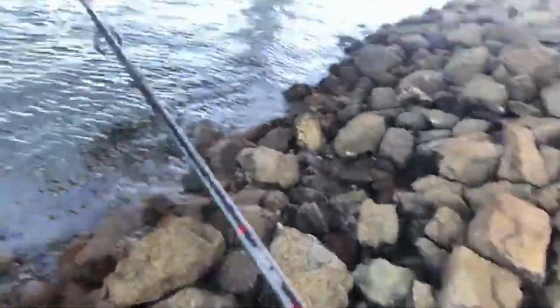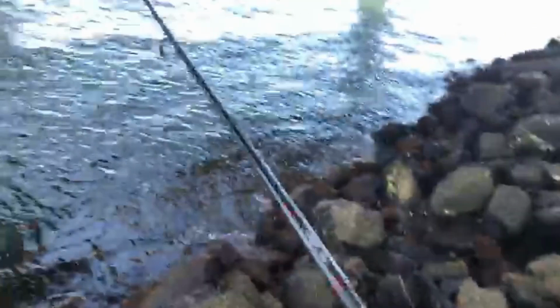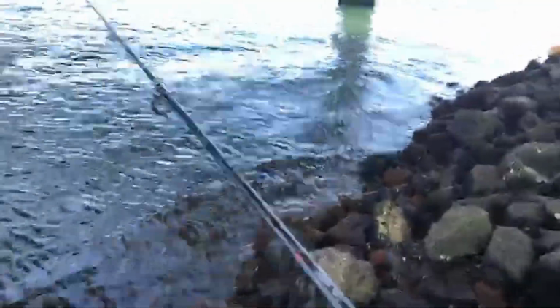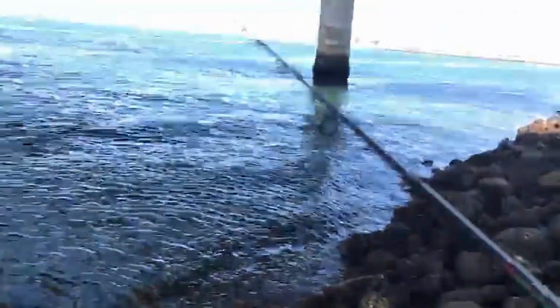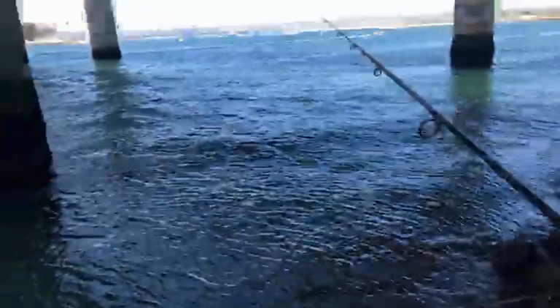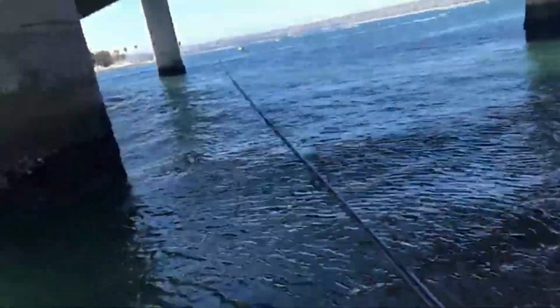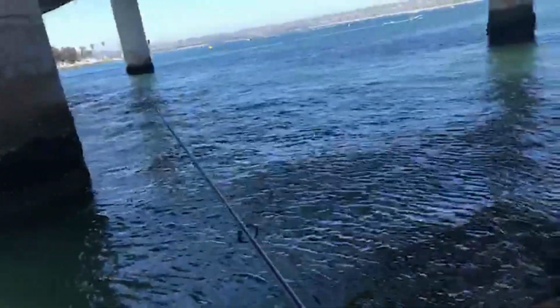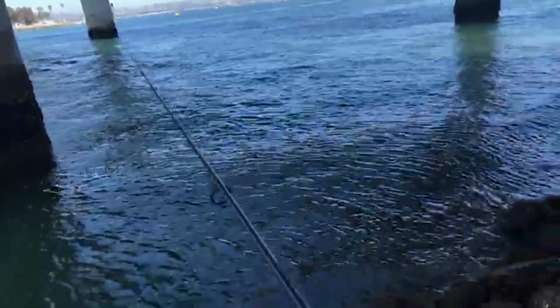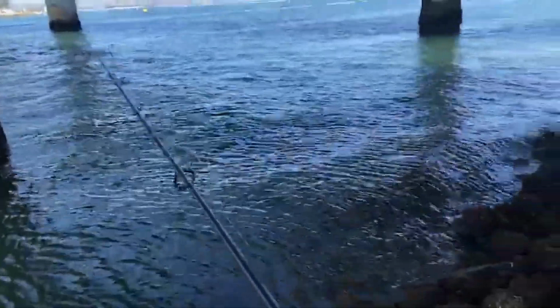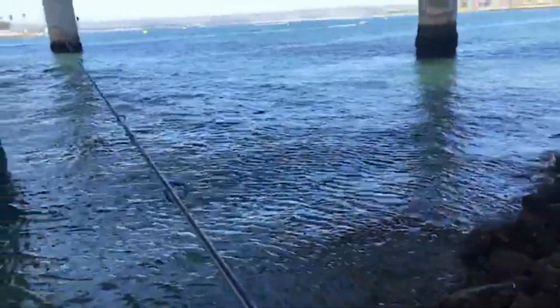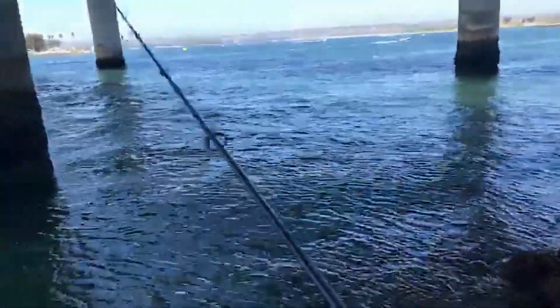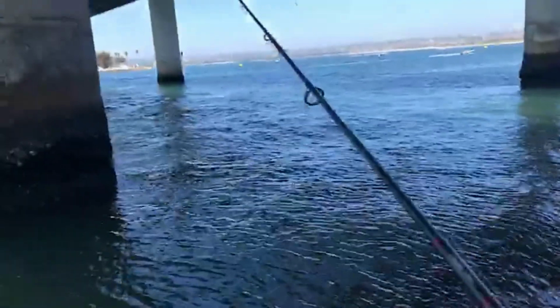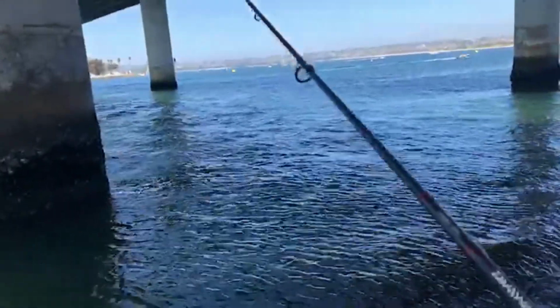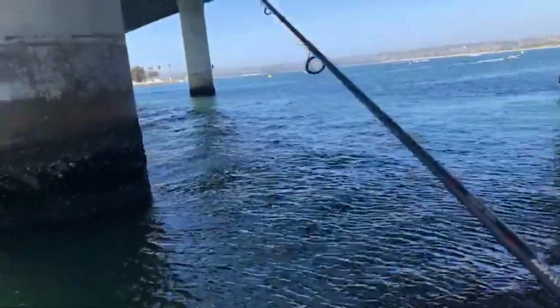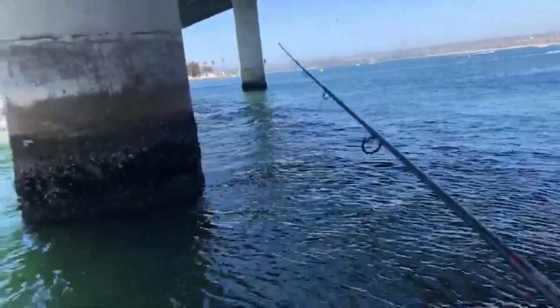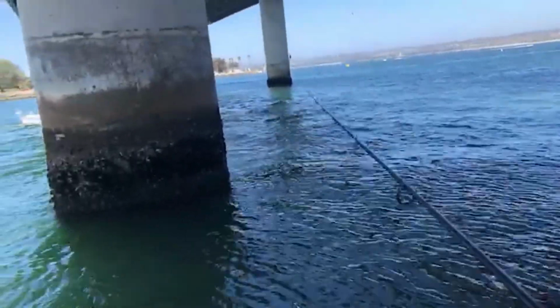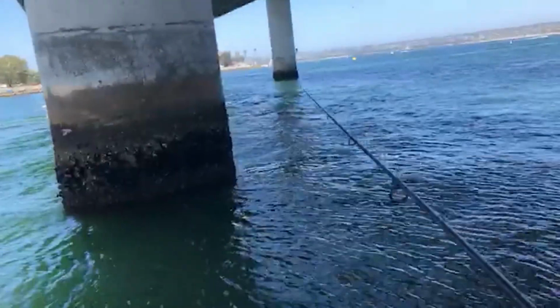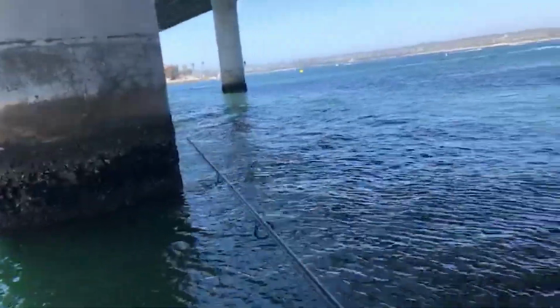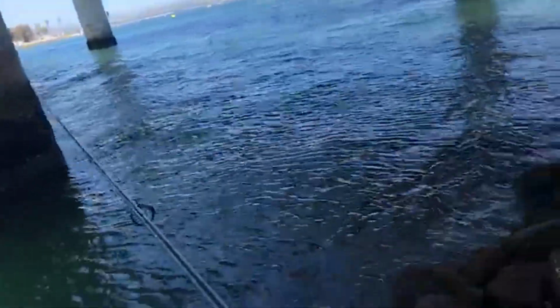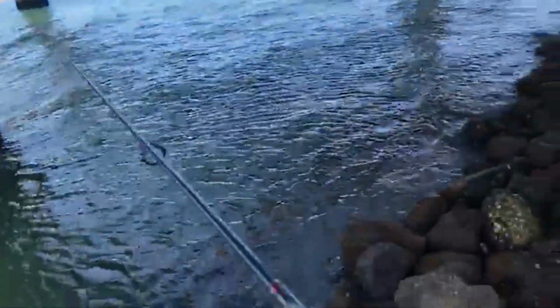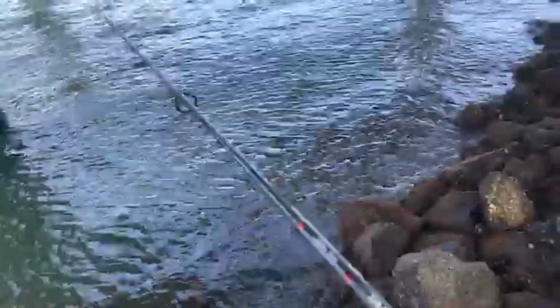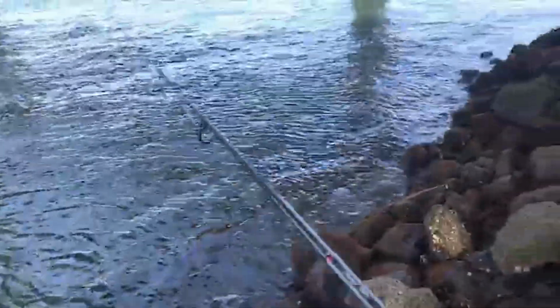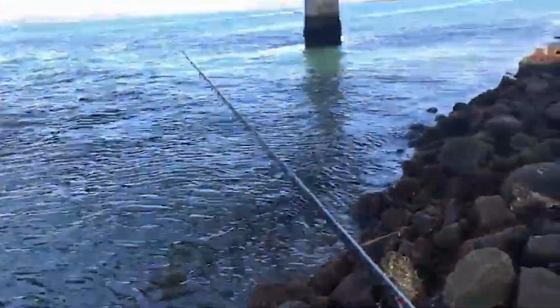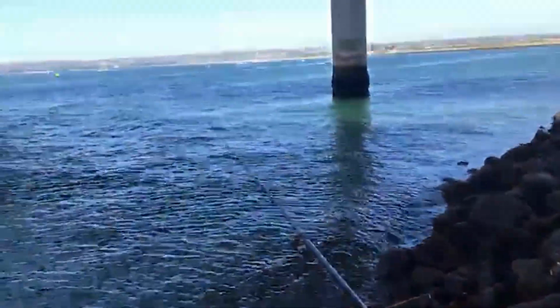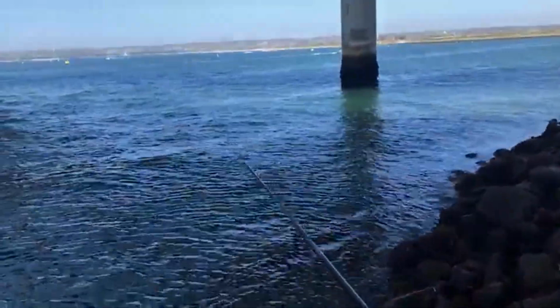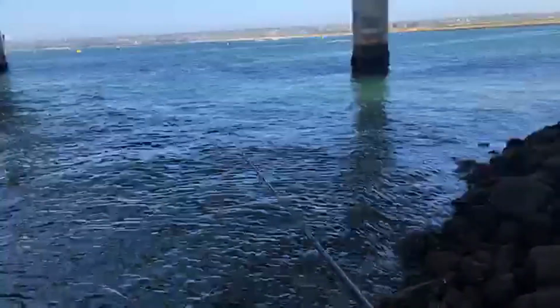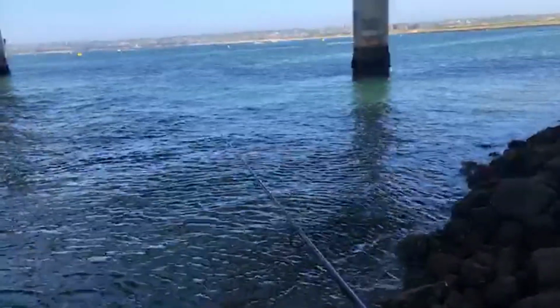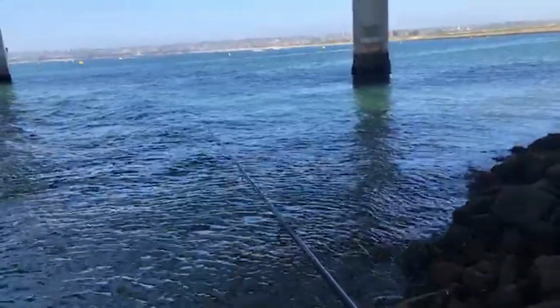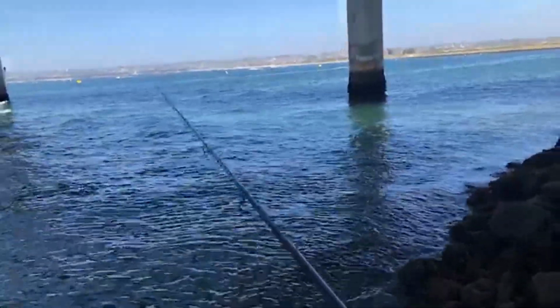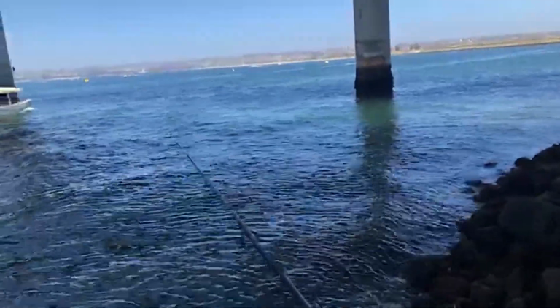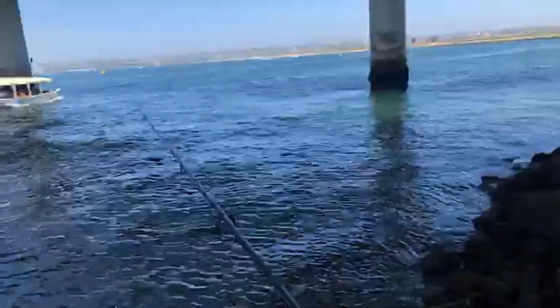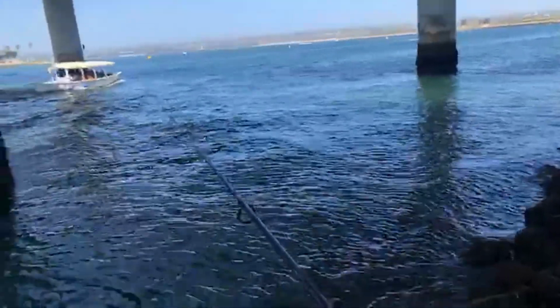So these are the first times I'm actually using the Ned Rig out on the water. I'm pretty inexperienced. I'm just throwing it out there, giving it a reel in, pause, reel it in, pause. And literally the fish are hooking themselves.